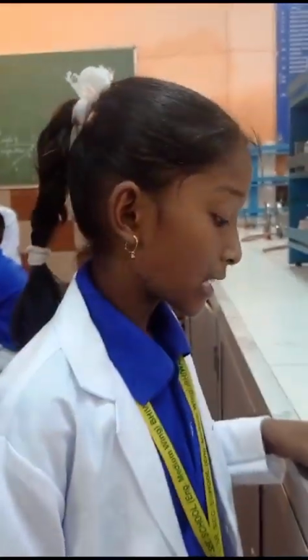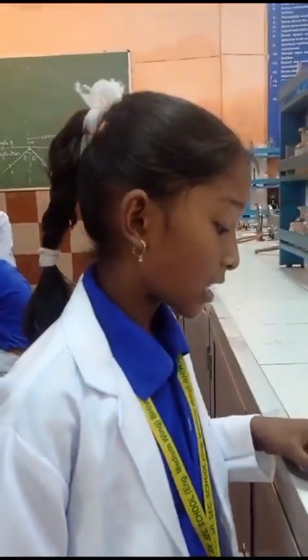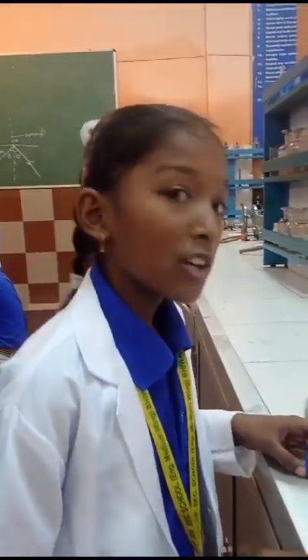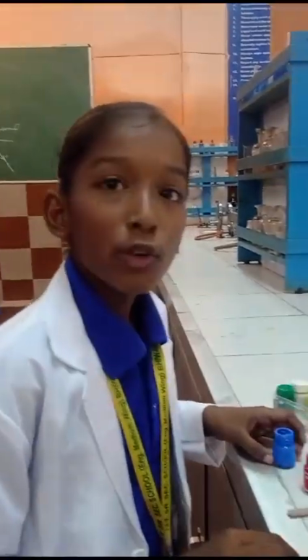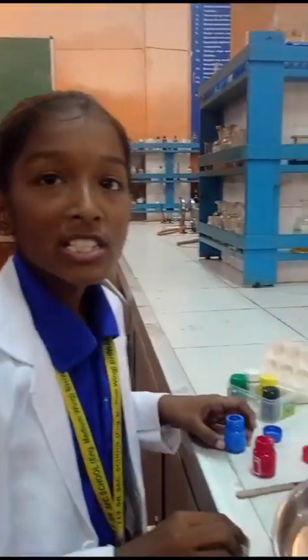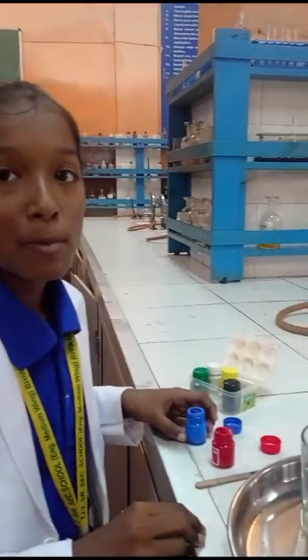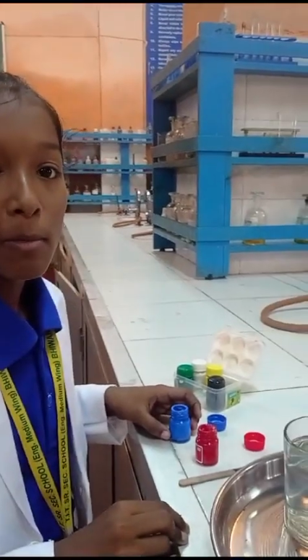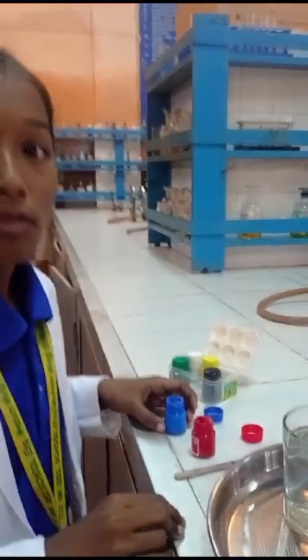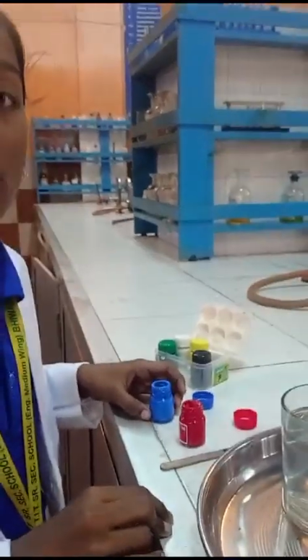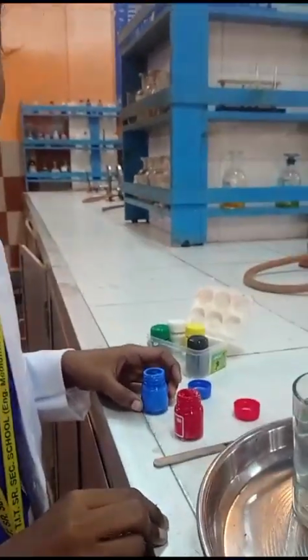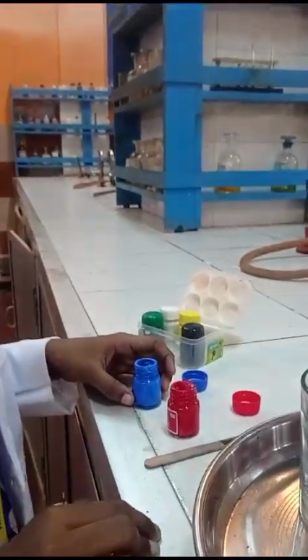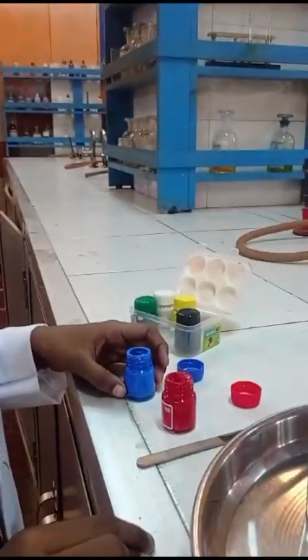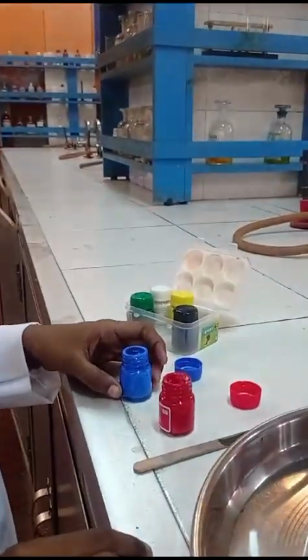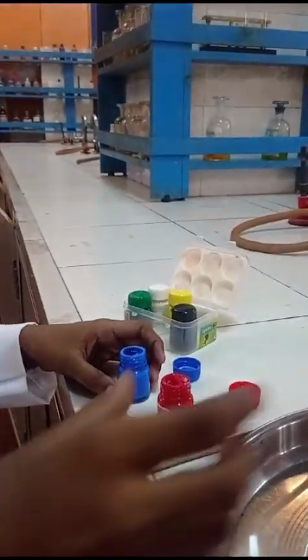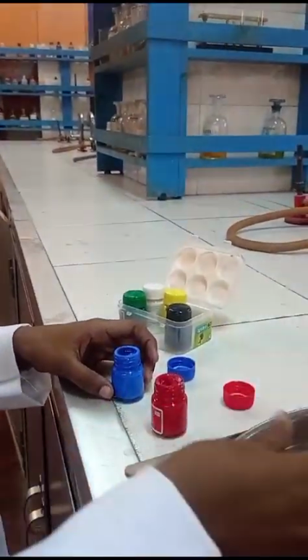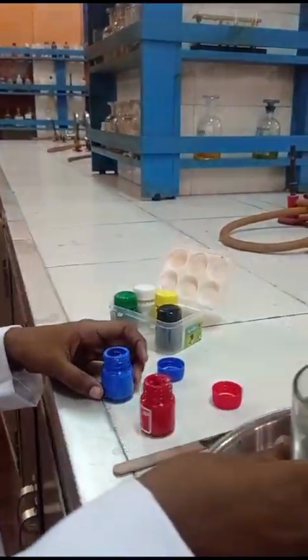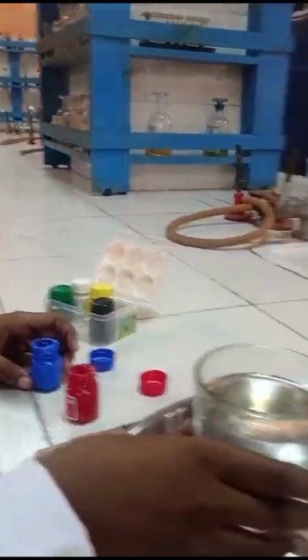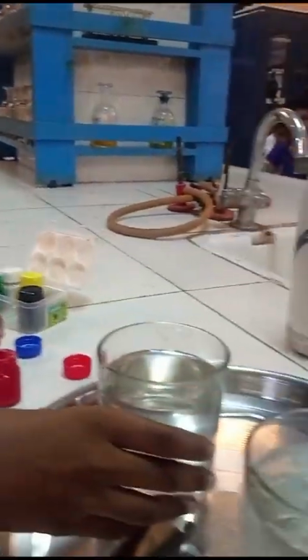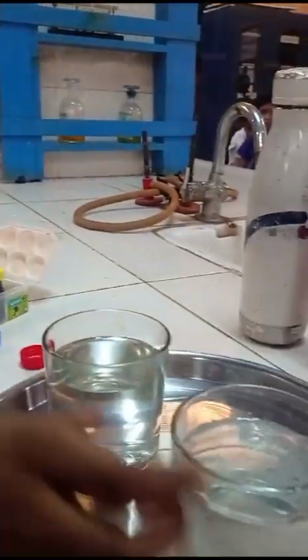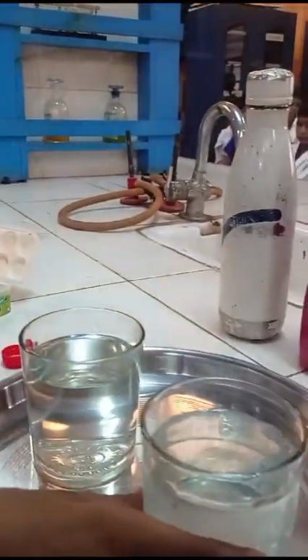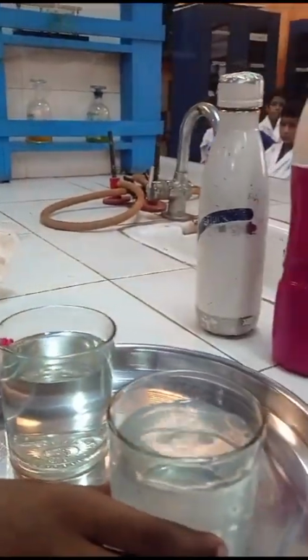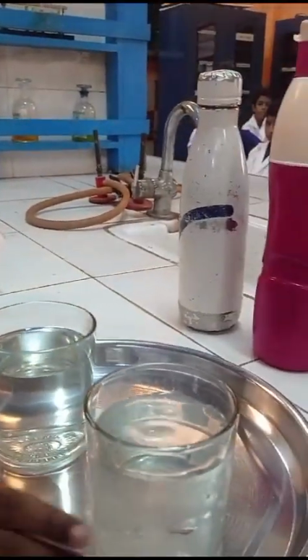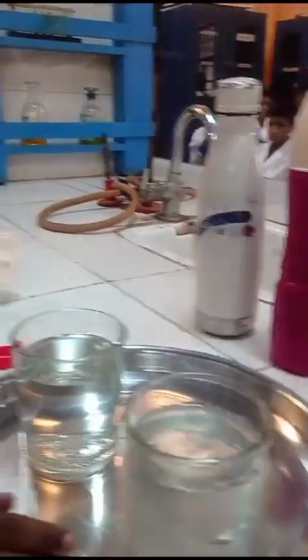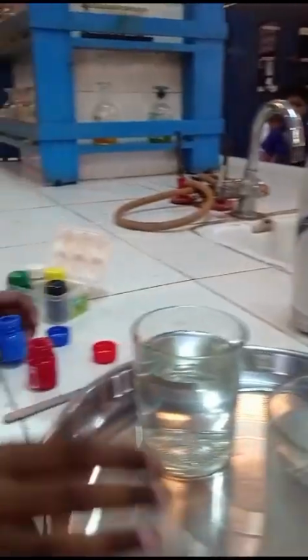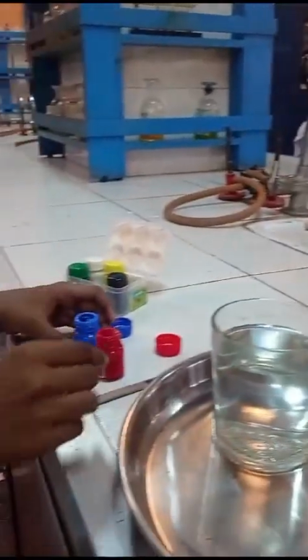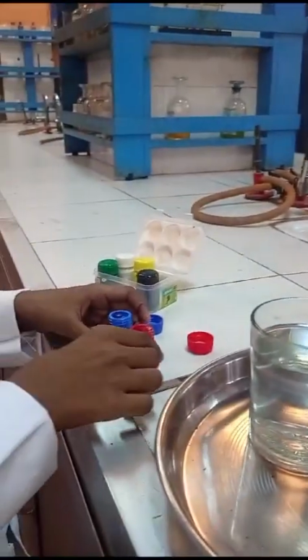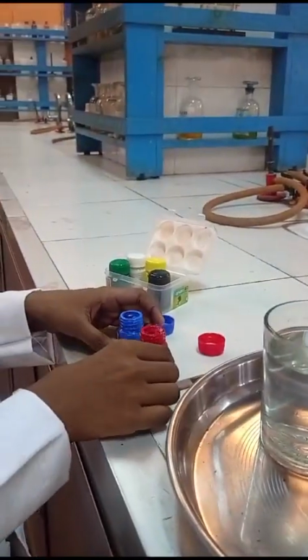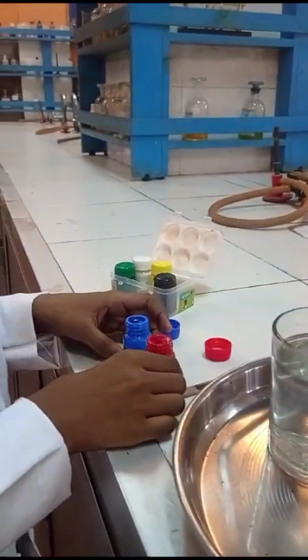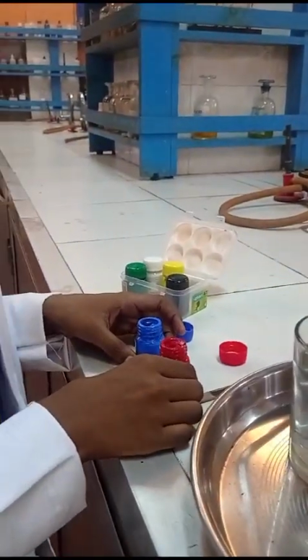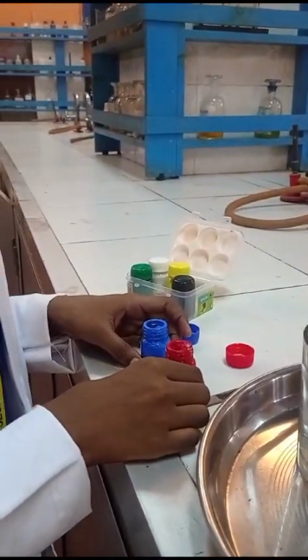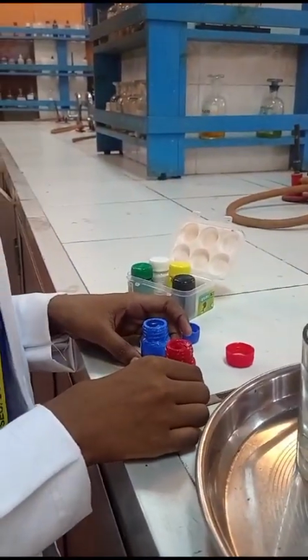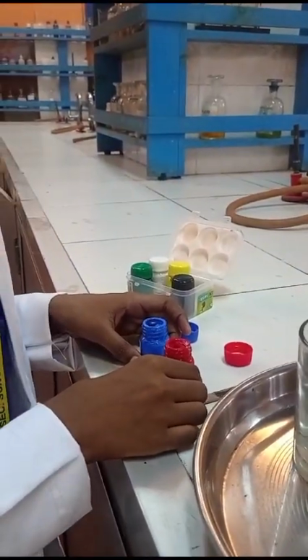So let's start. For this experiment we need some materials: hot water, cold water, two glasses, blue color and red color.